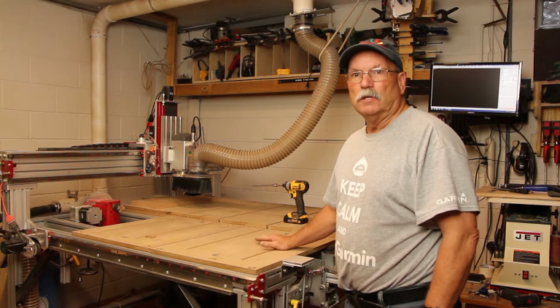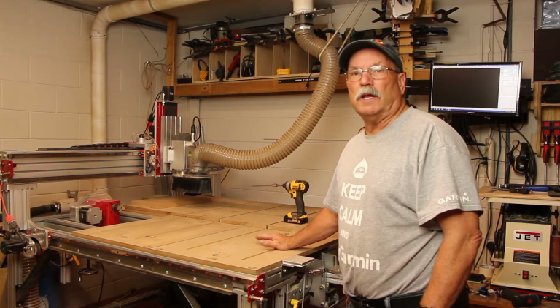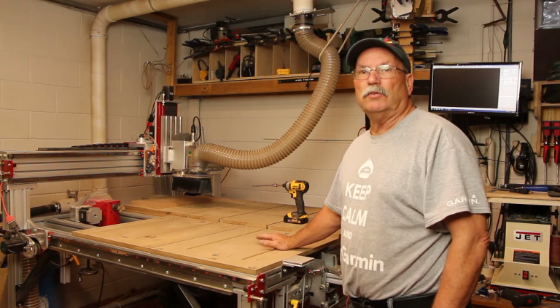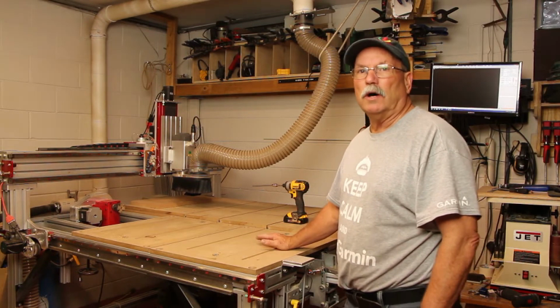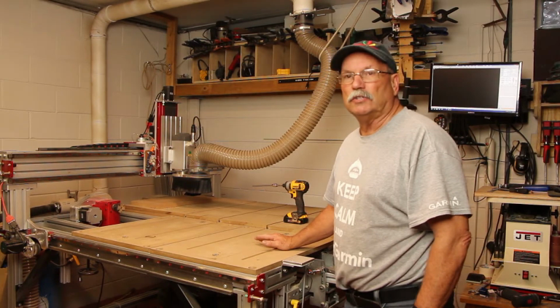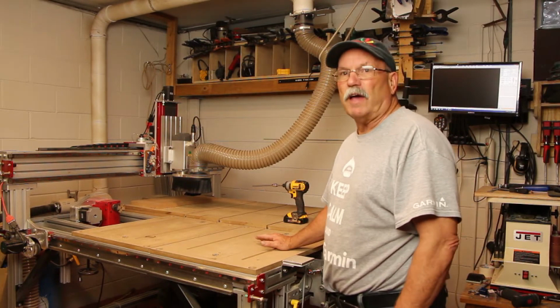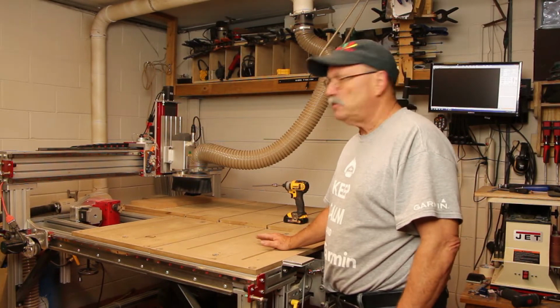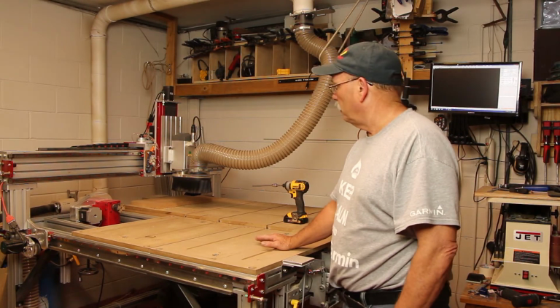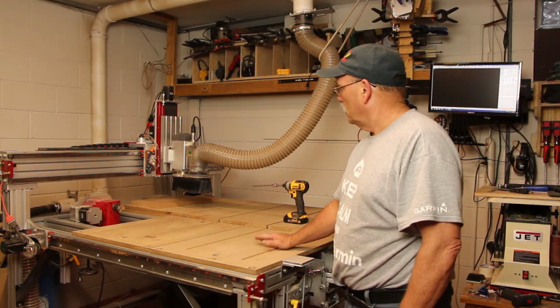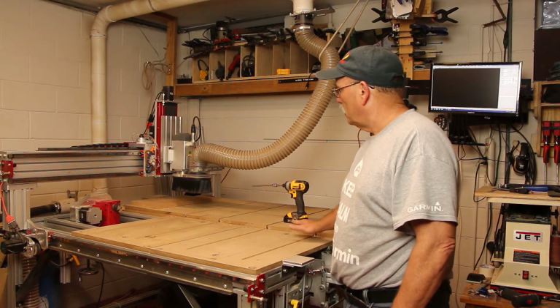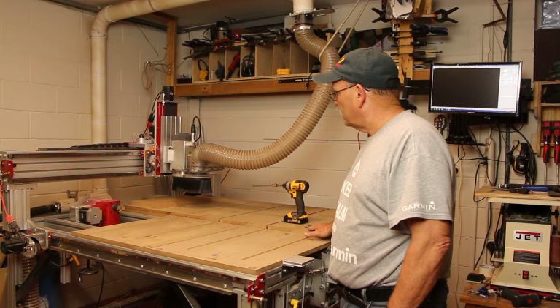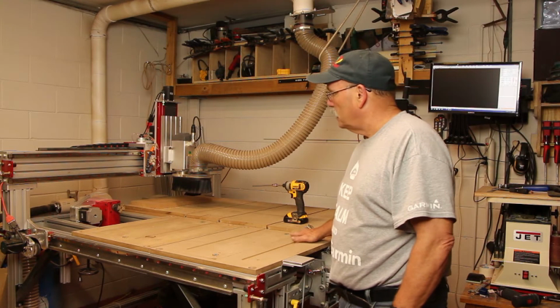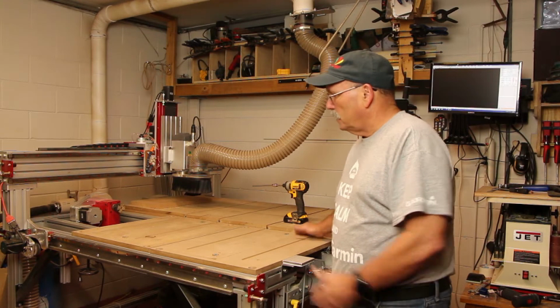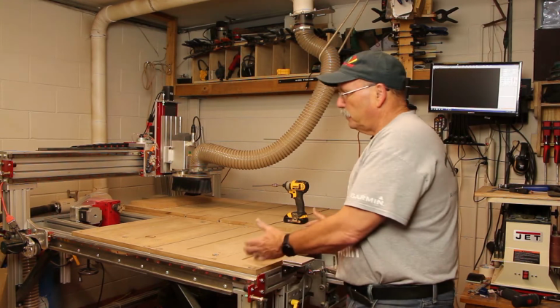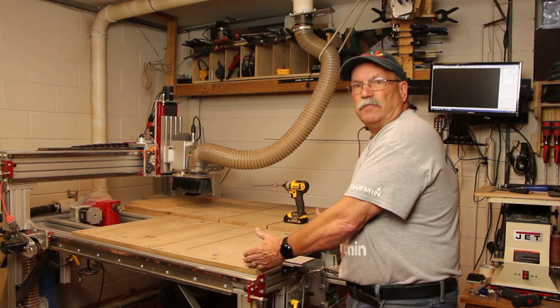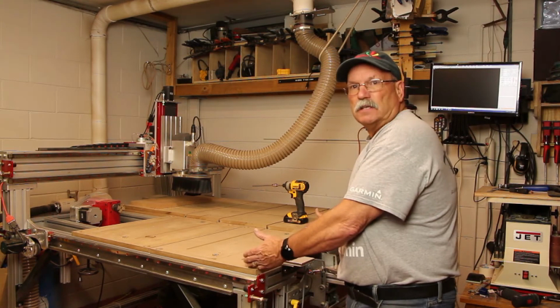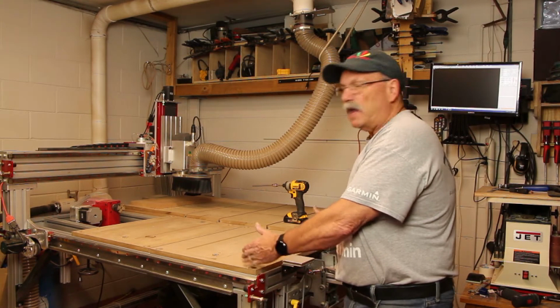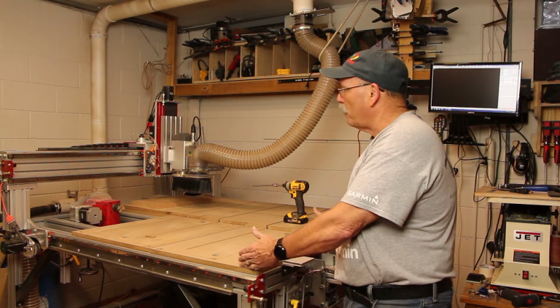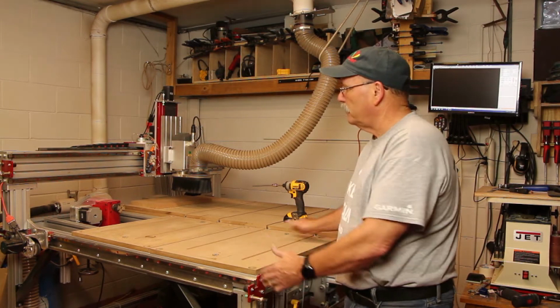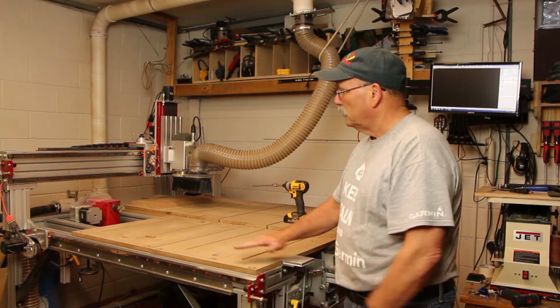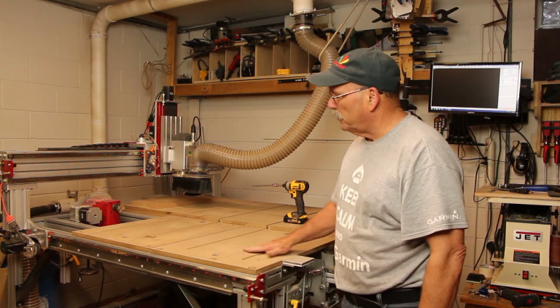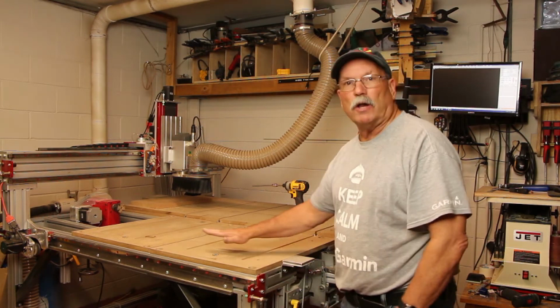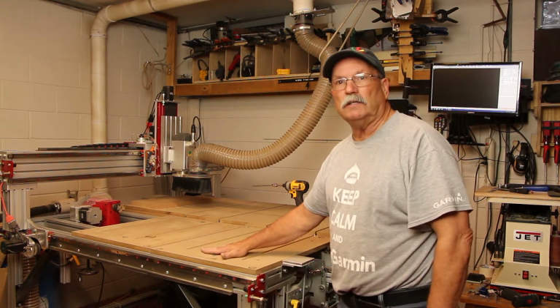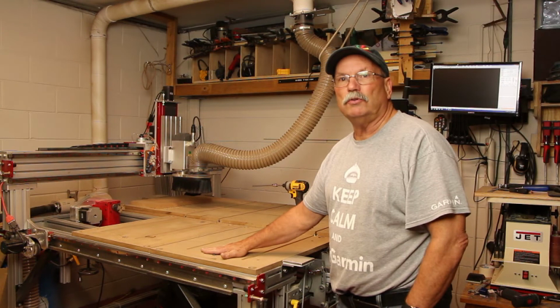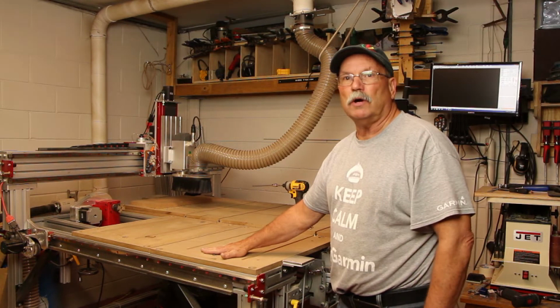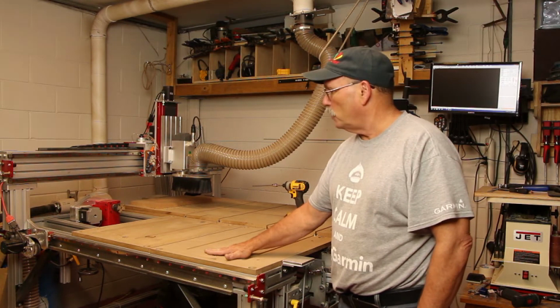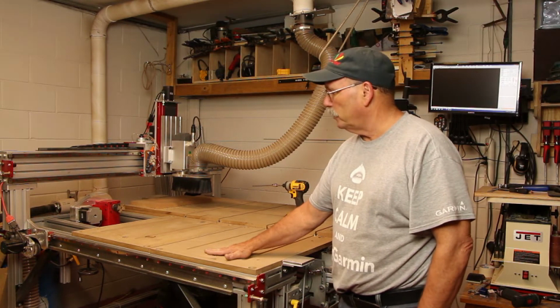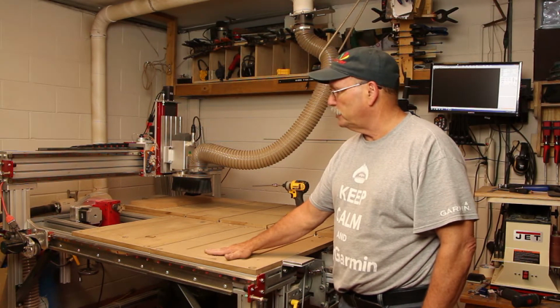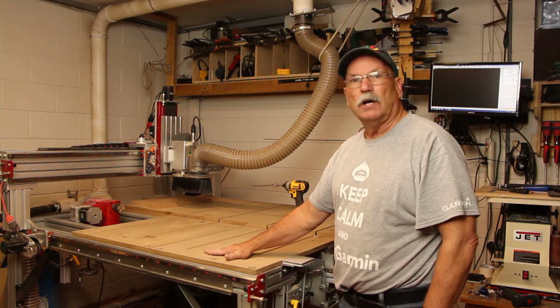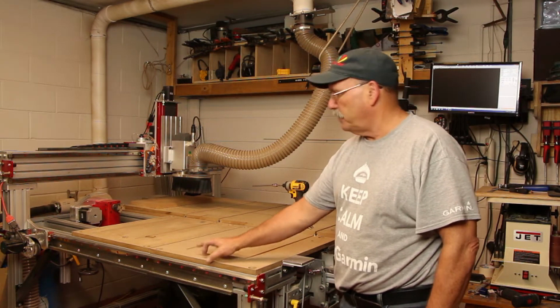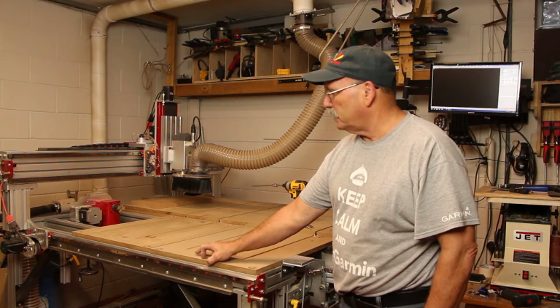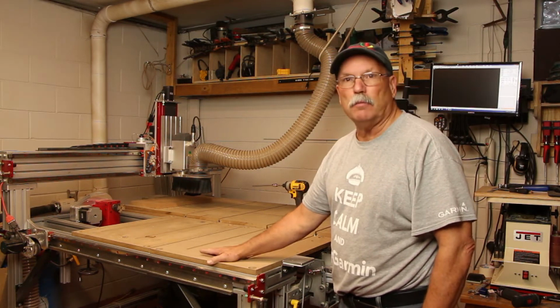To install a vacuum table, I took the two-foot section off the top half, which brought it right down to a three-quarter inch thick table.